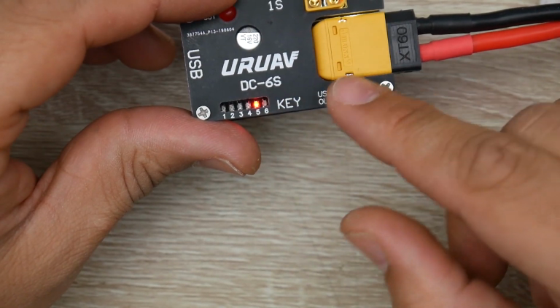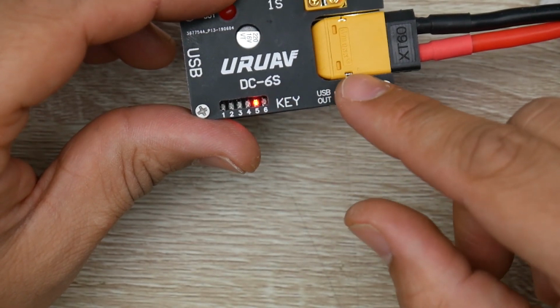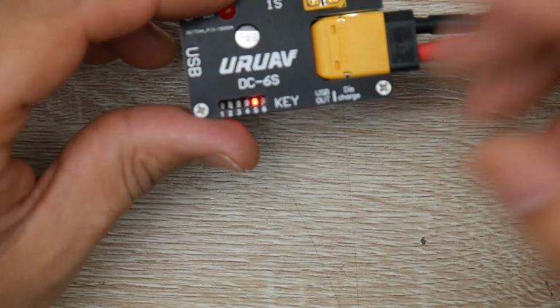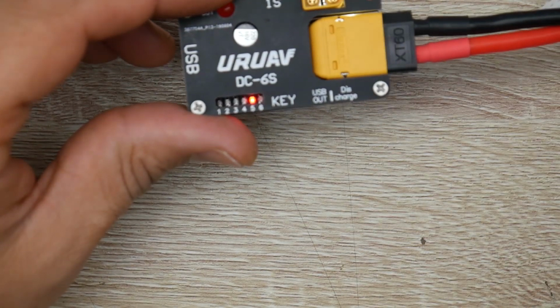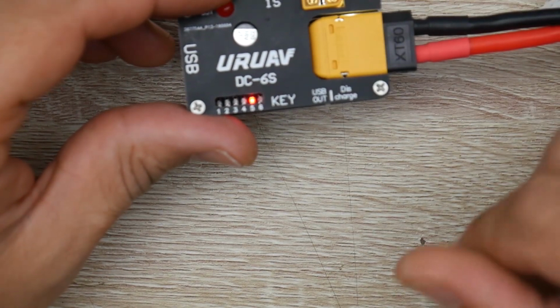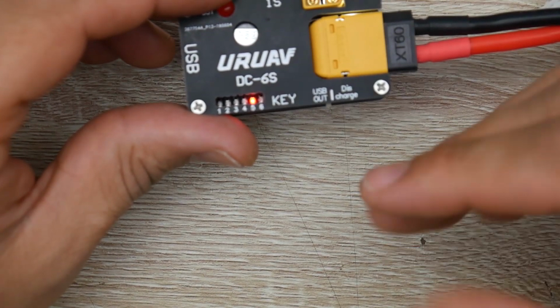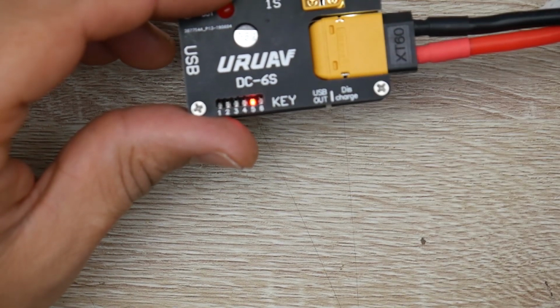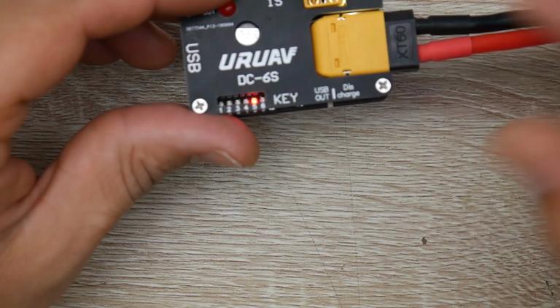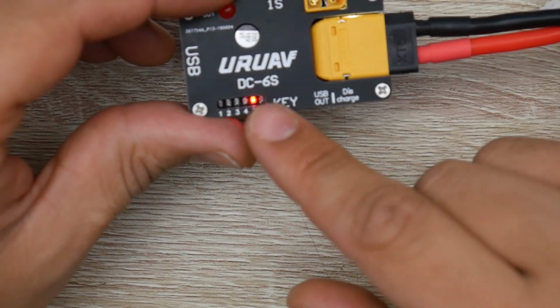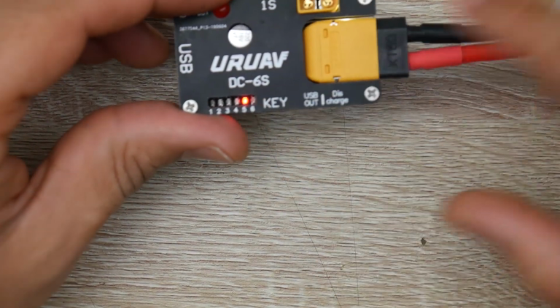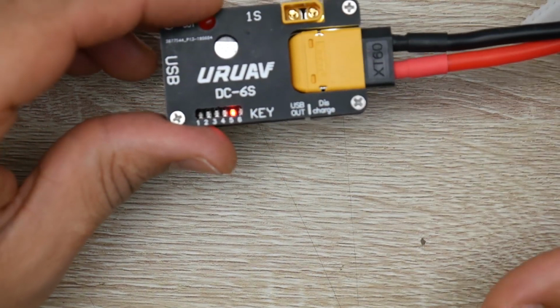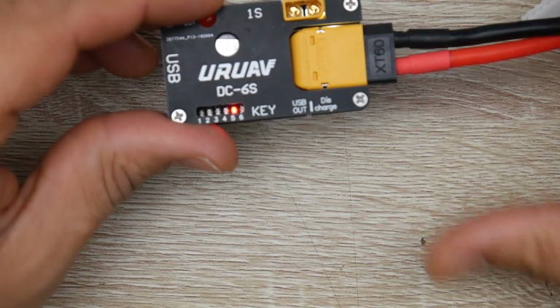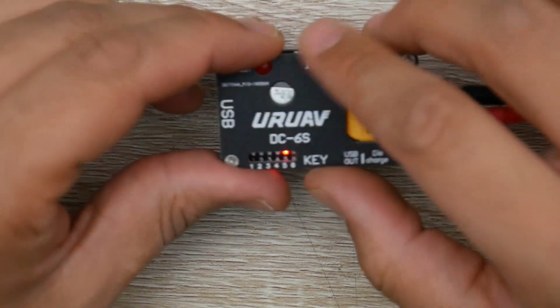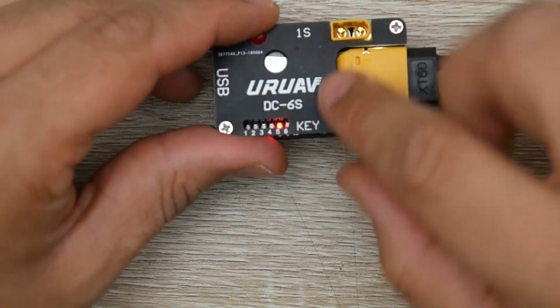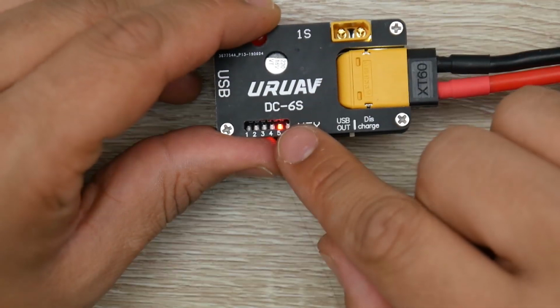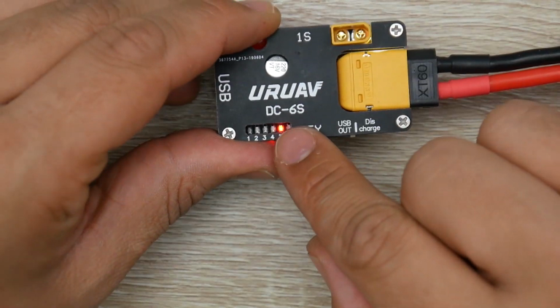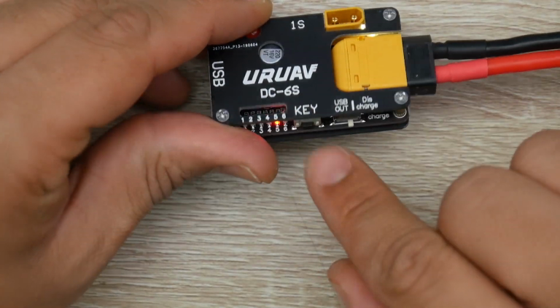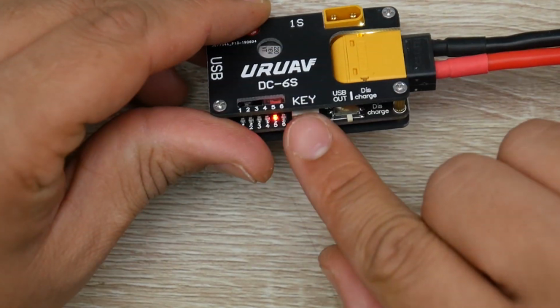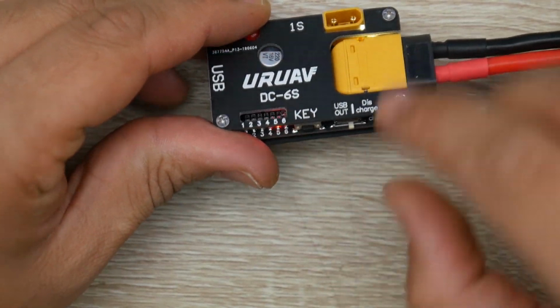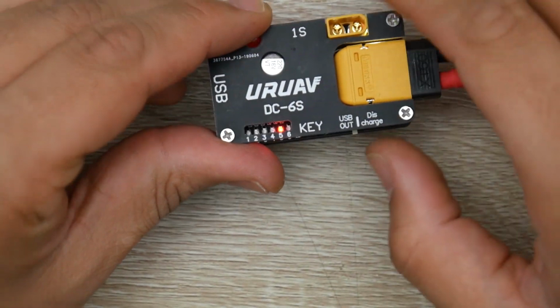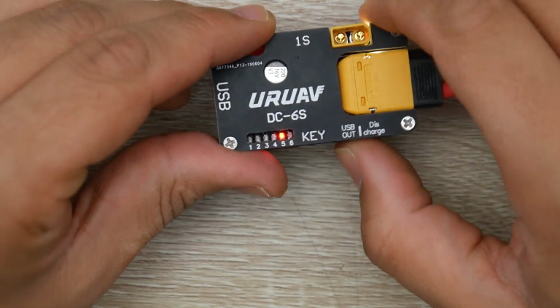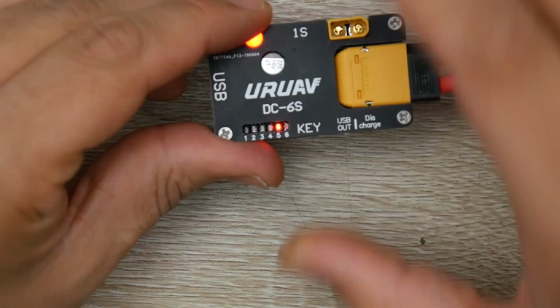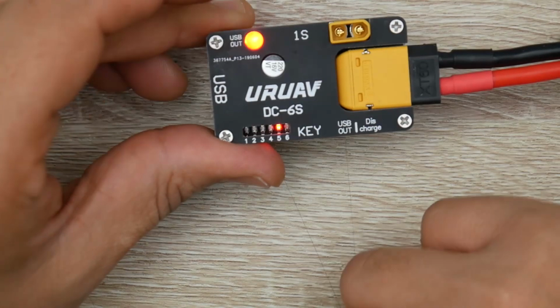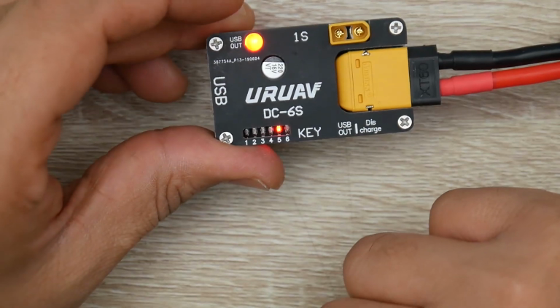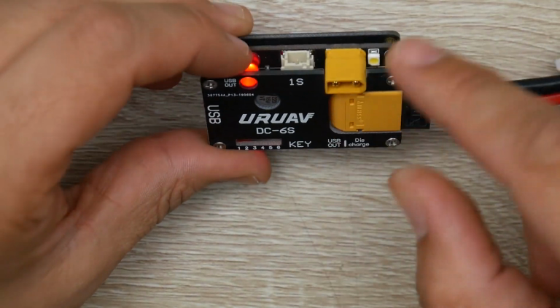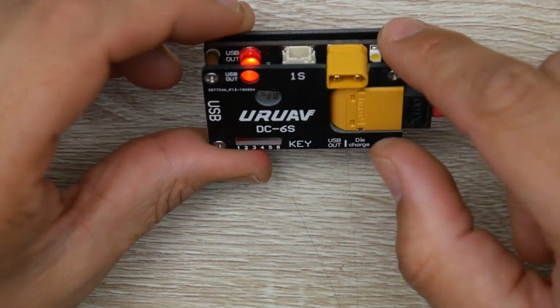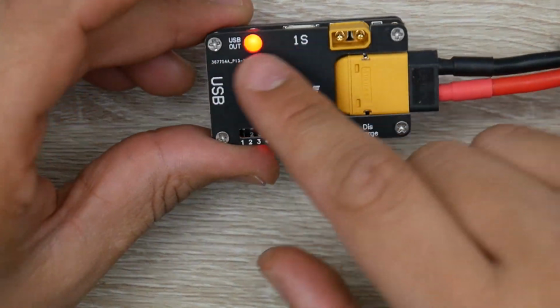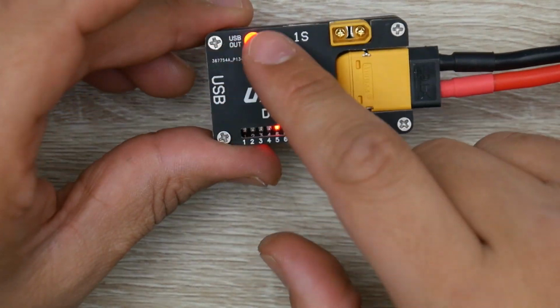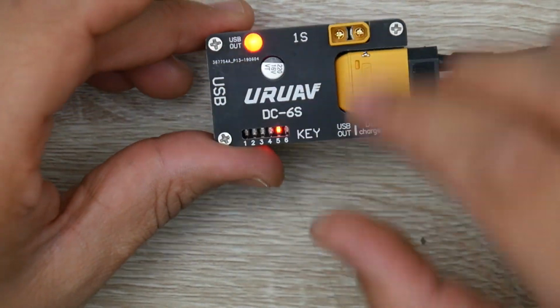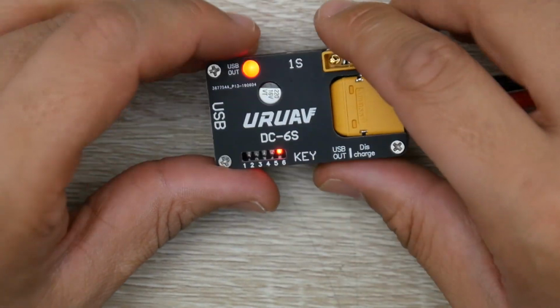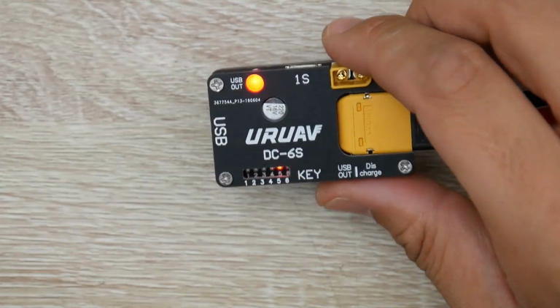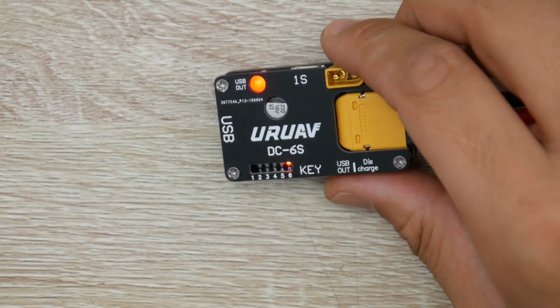If you set it to 6S, it might over discharge your battery. So this is a 5S LiPo right here and I have it set to 5 with this key. Now I'm going to go to USB out. The LED turned off and we have USB out working.